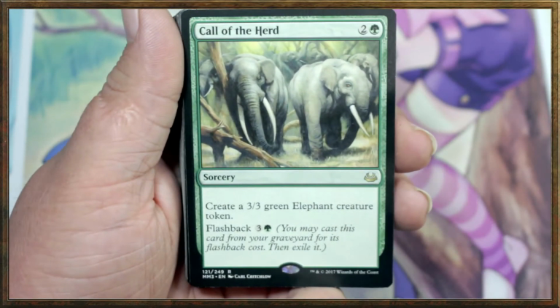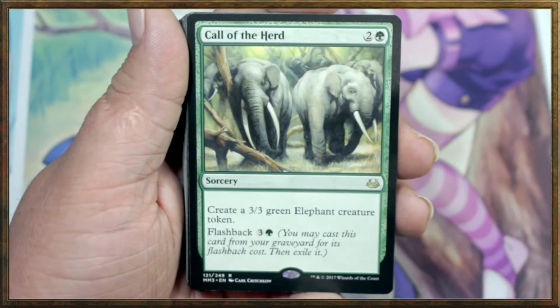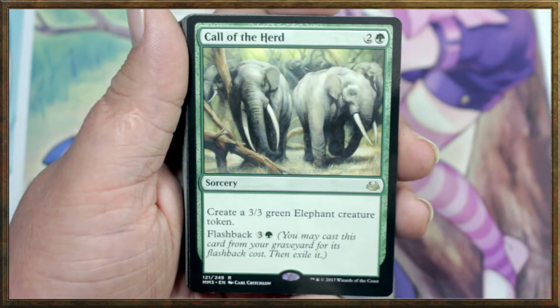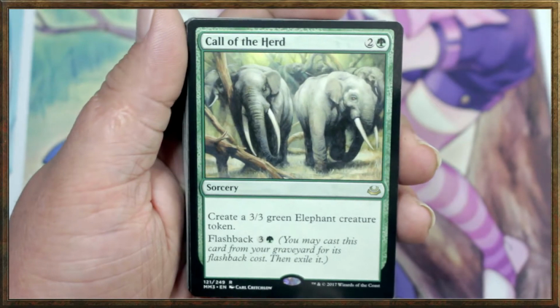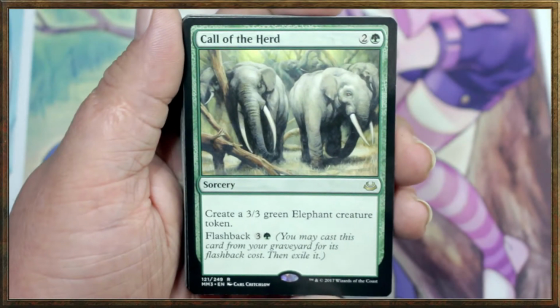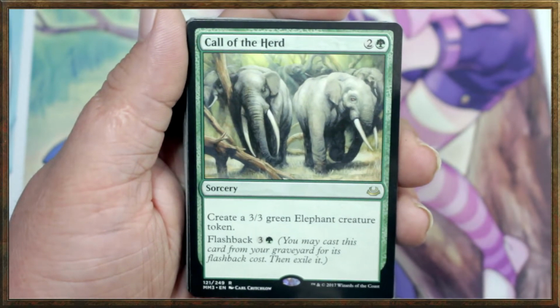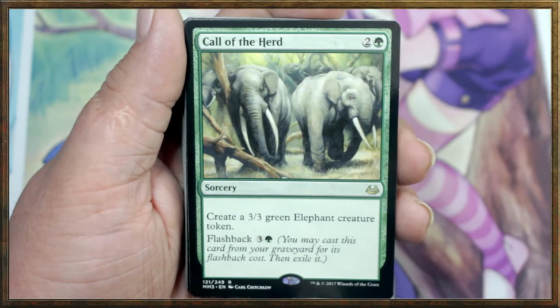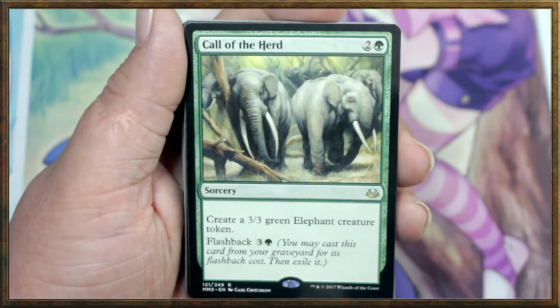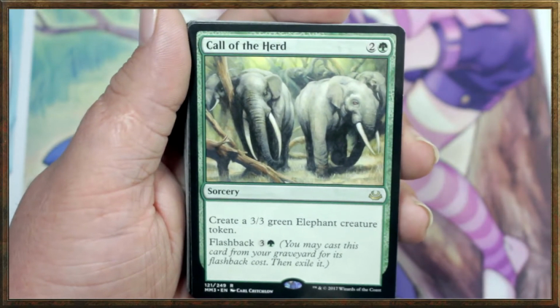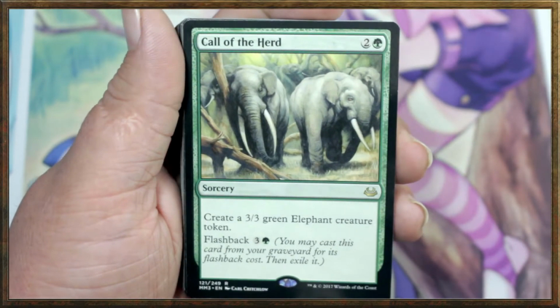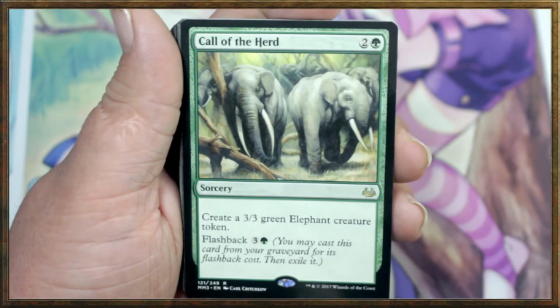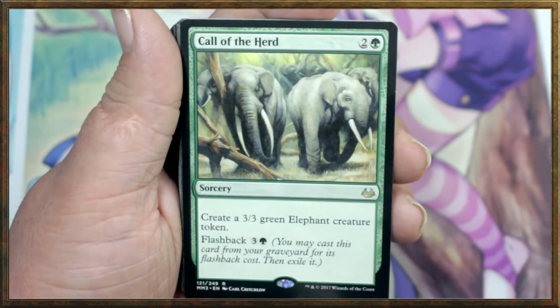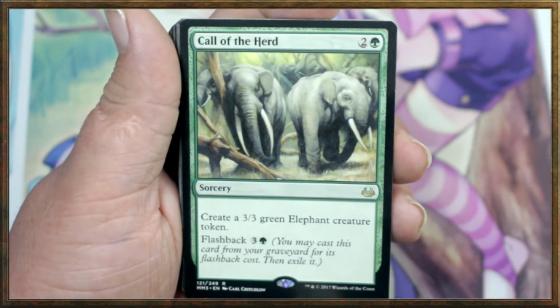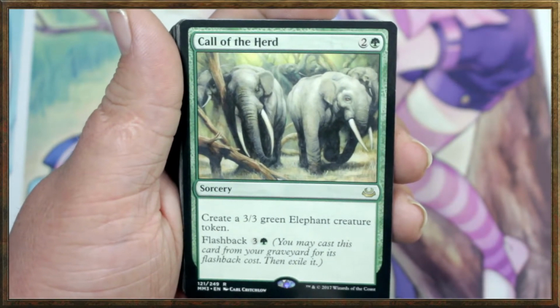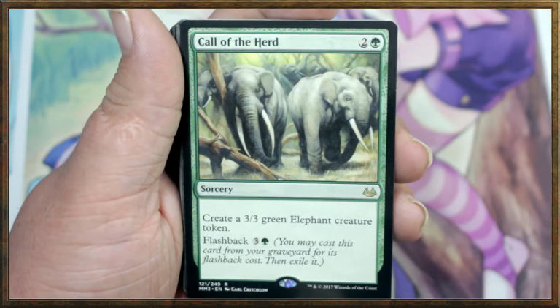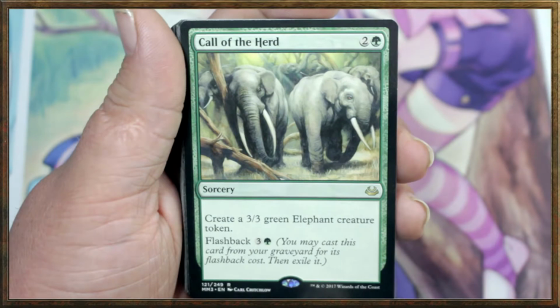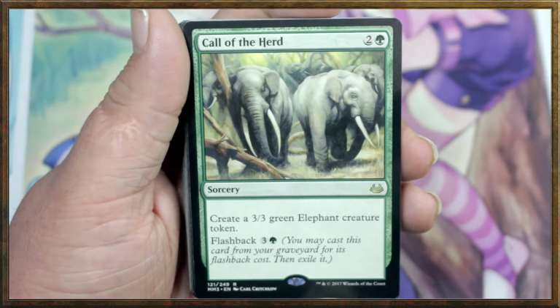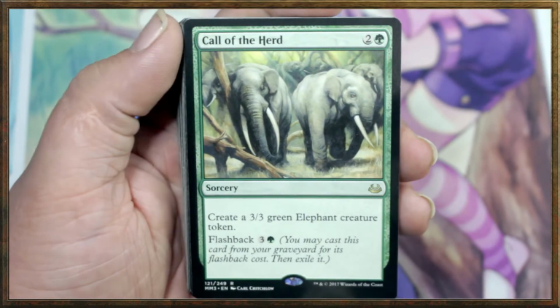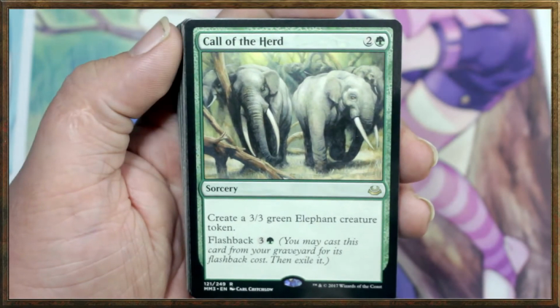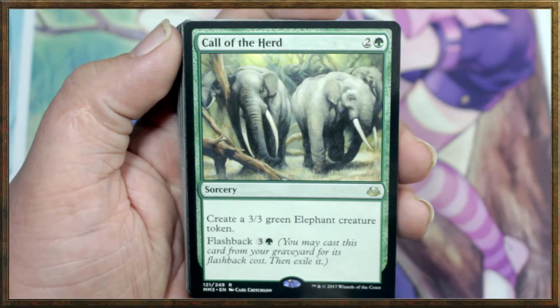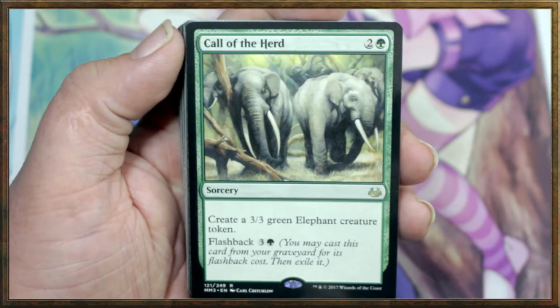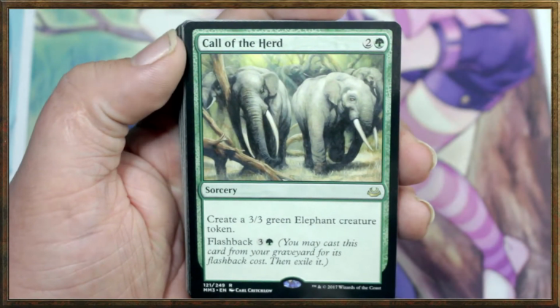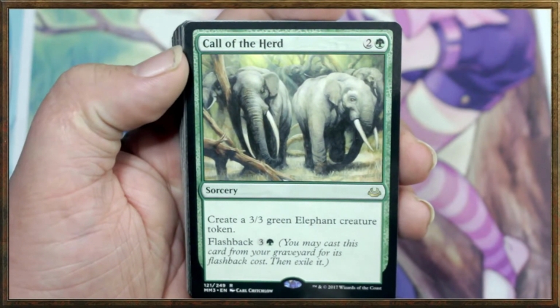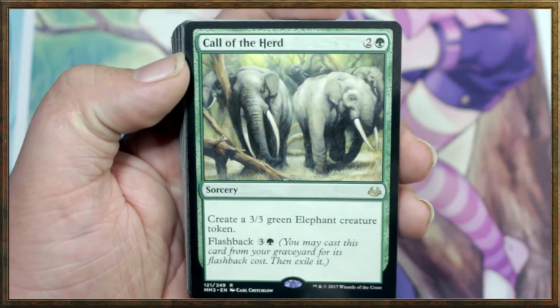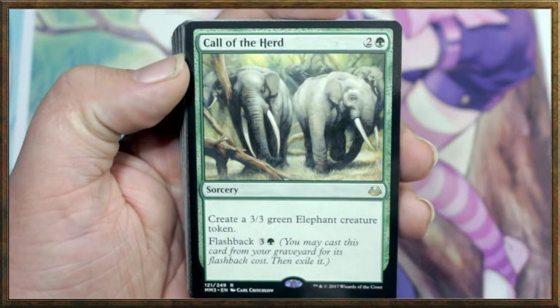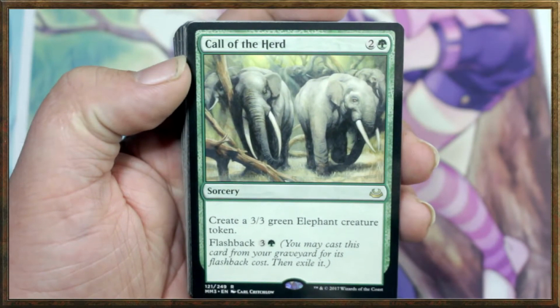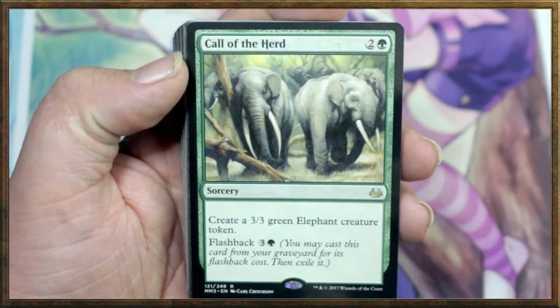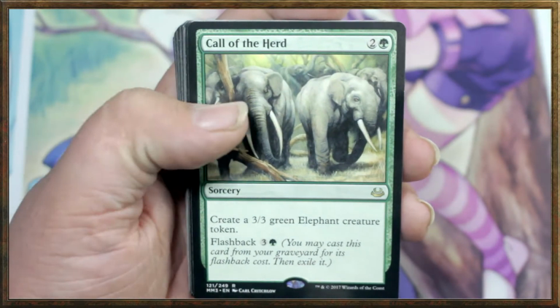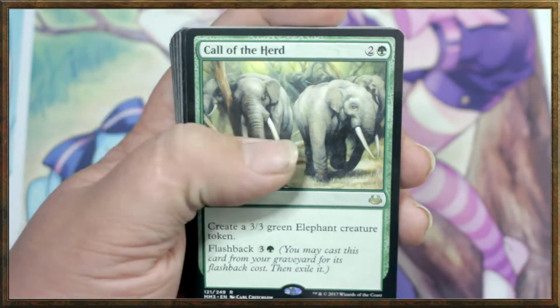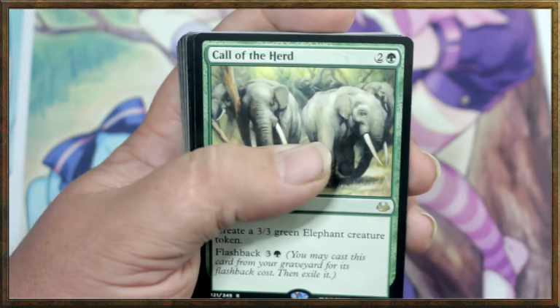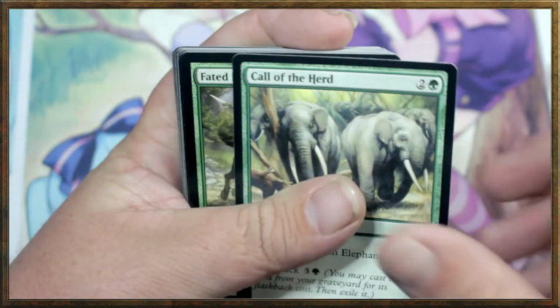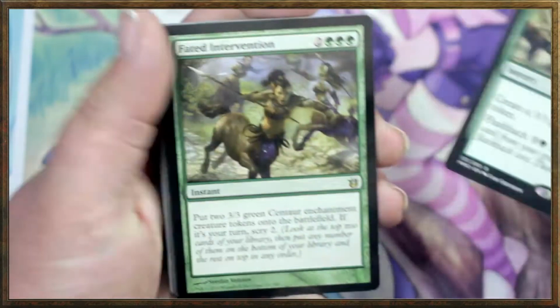We got Call of the Herd — it's a 3-drop sorcery. Create a 3/3 green elephant creature token, with flashback. That's very nice — flashback lets you pay 3 and a green to cast this spell from your graveyard.